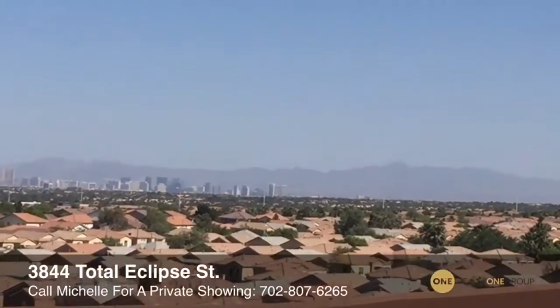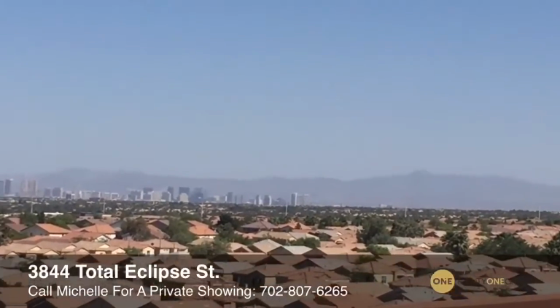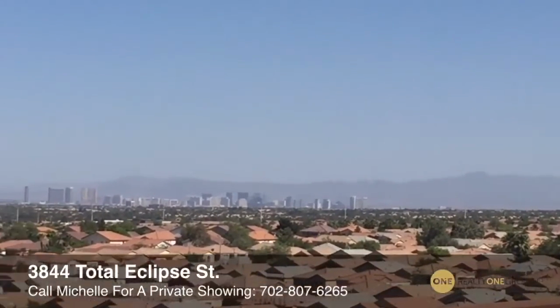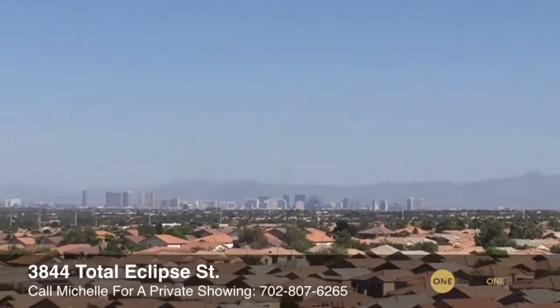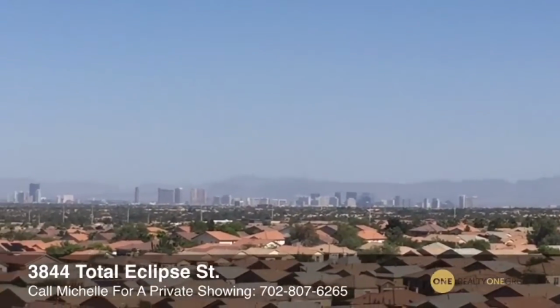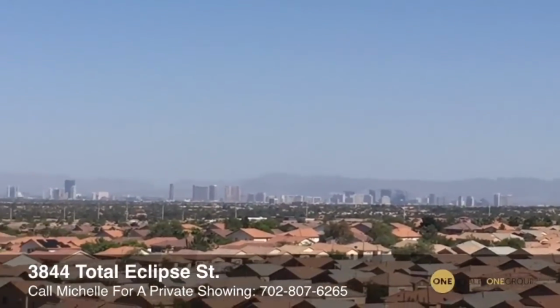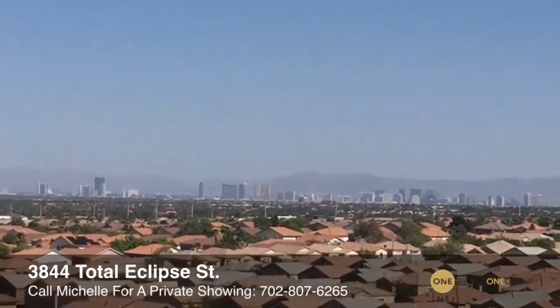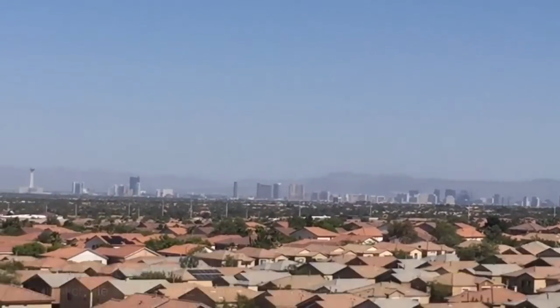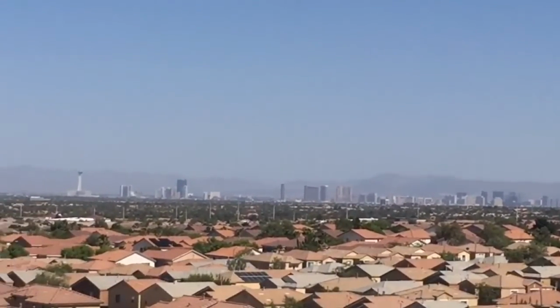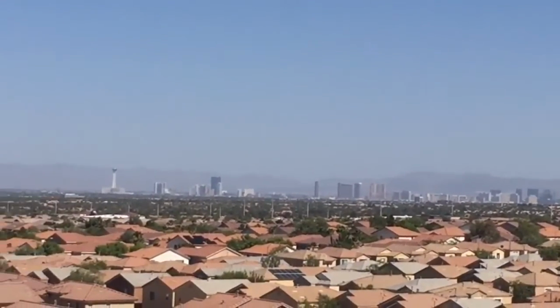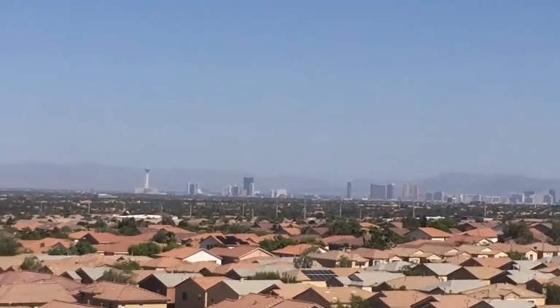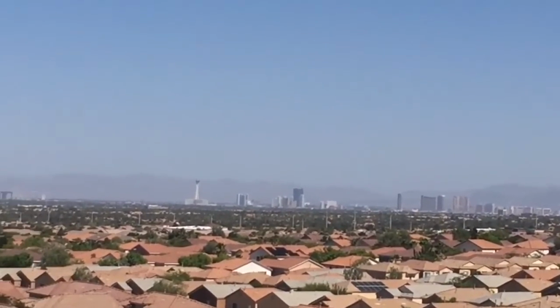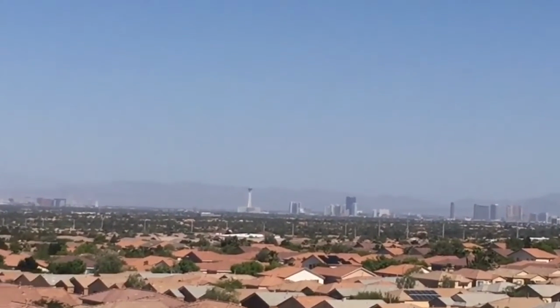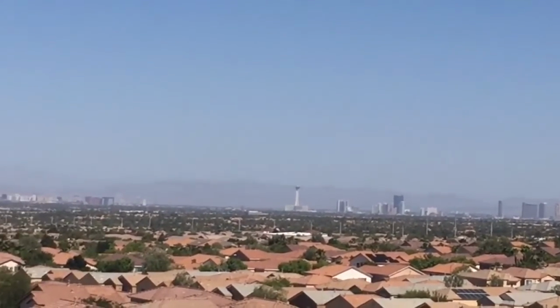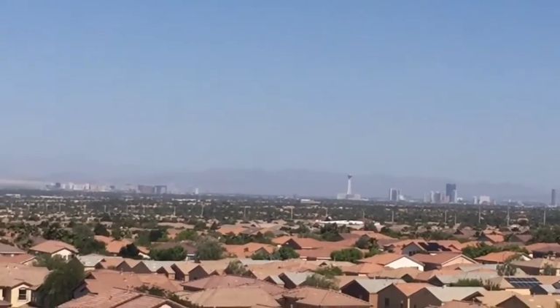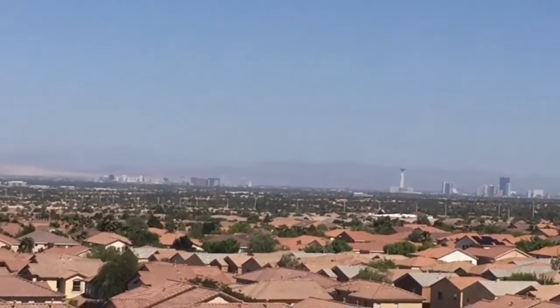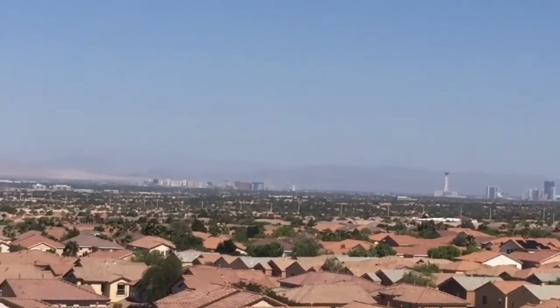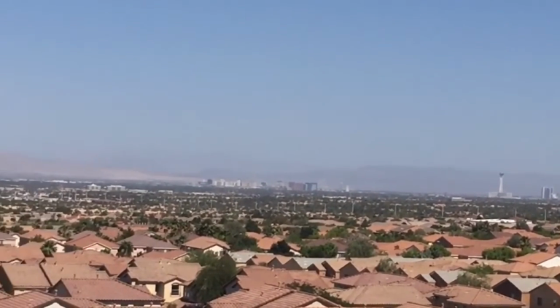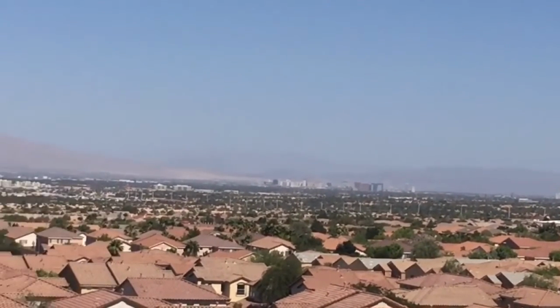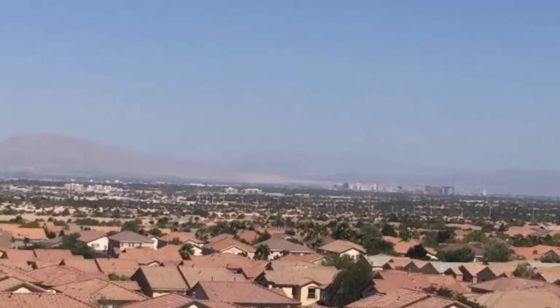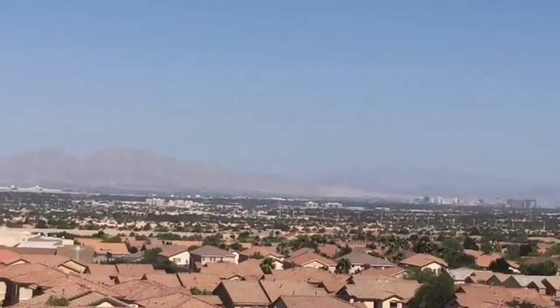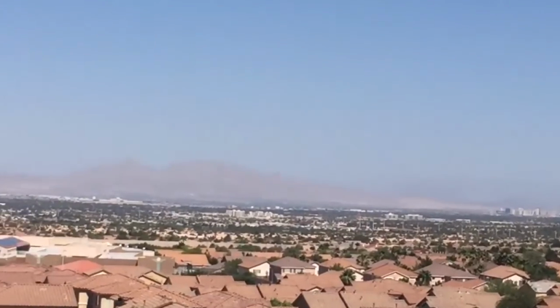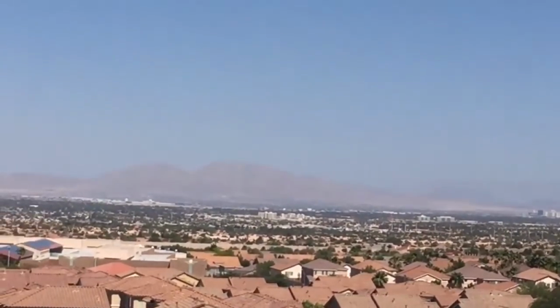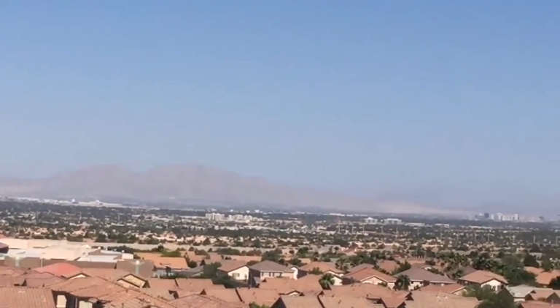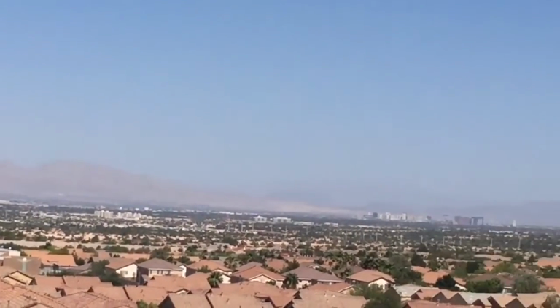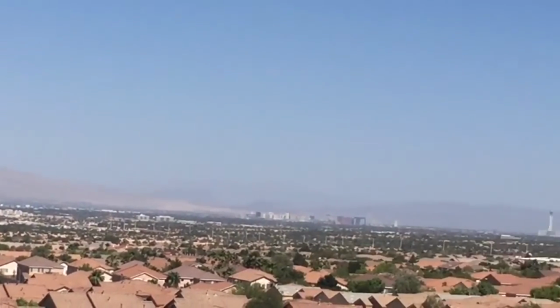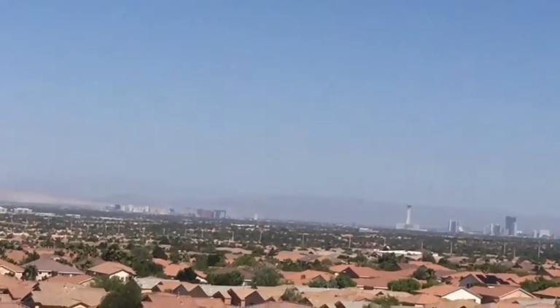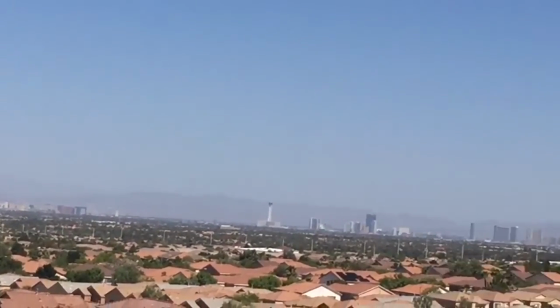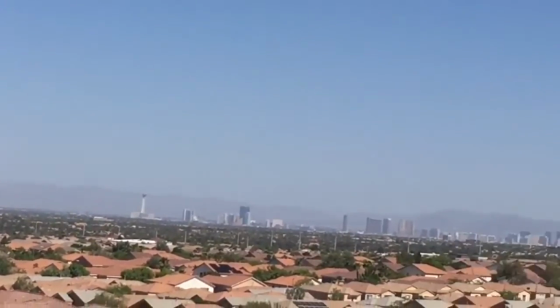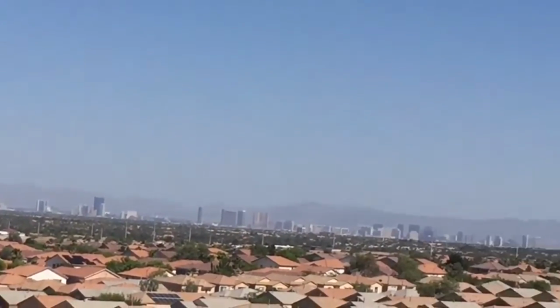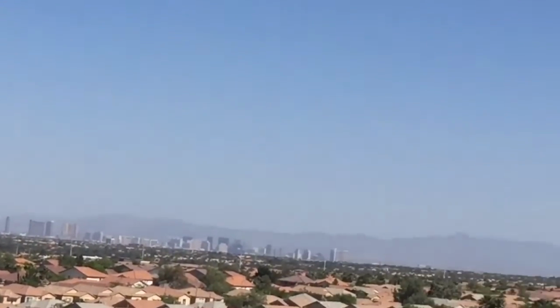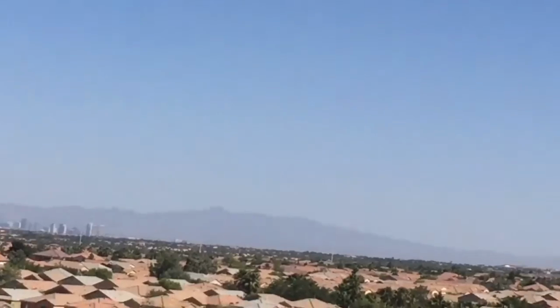The entire city strip views — everything right from this rooftop deck. And actually this can also be seen from the master bedroom and an additional guest bedroom. On this side you've got the city view.